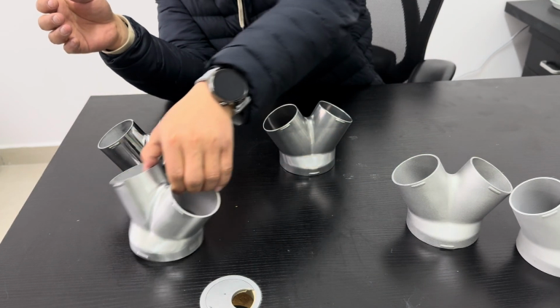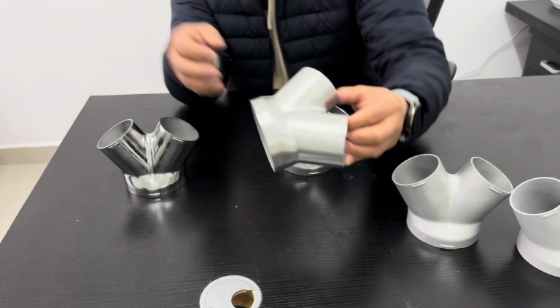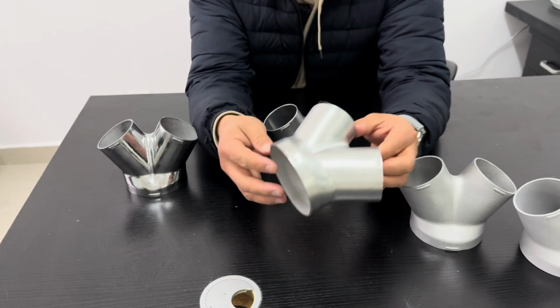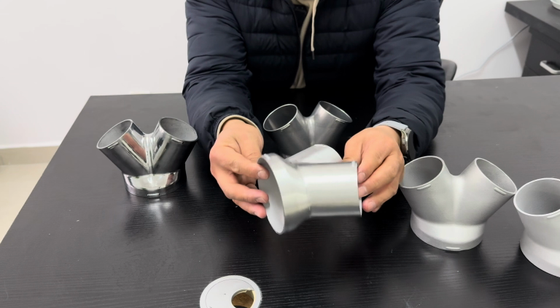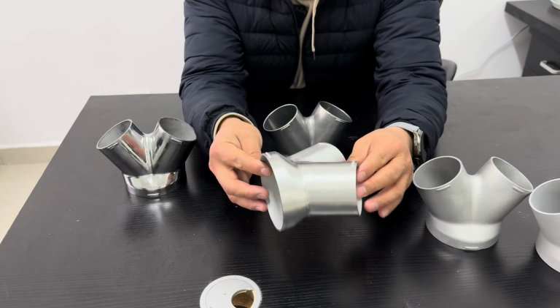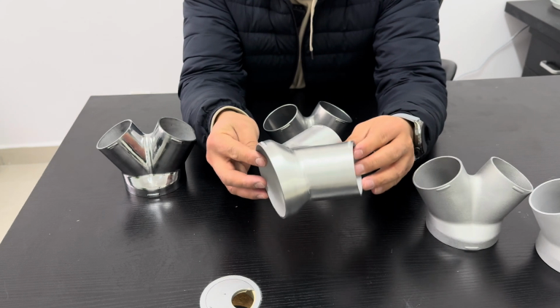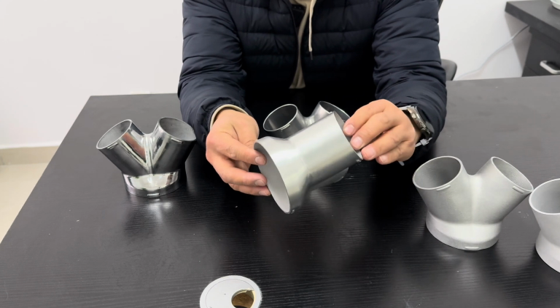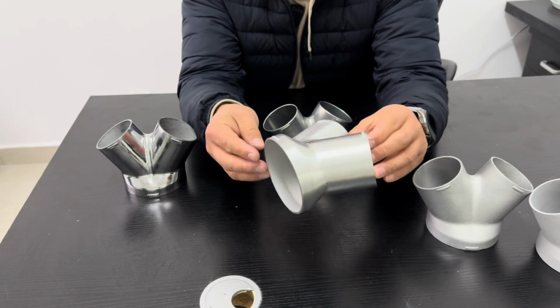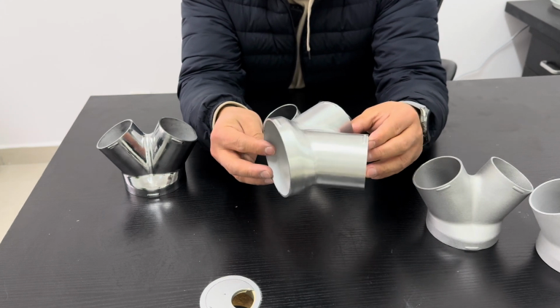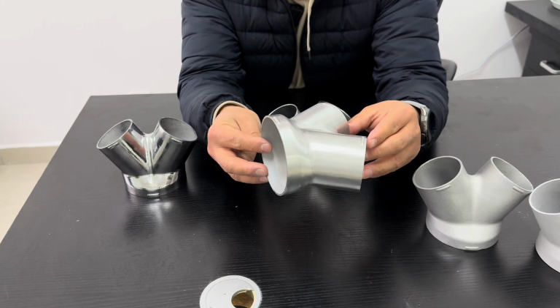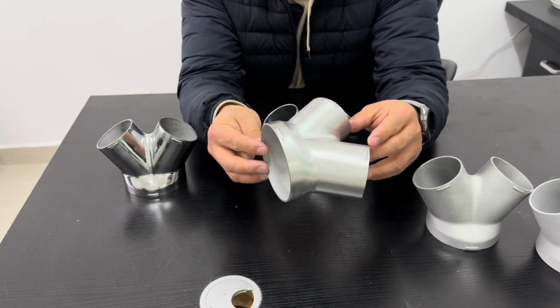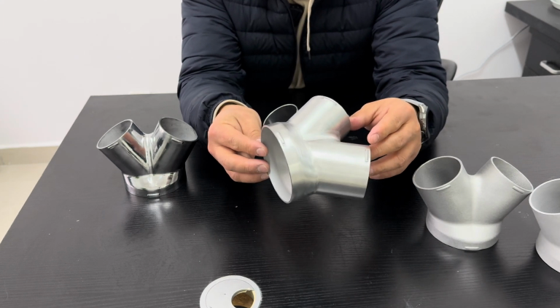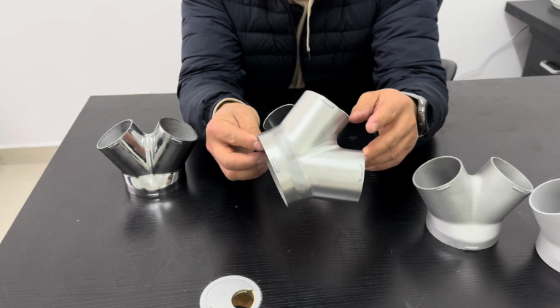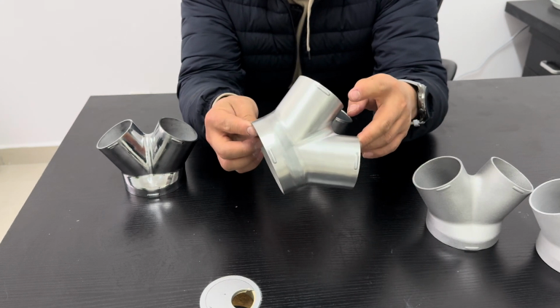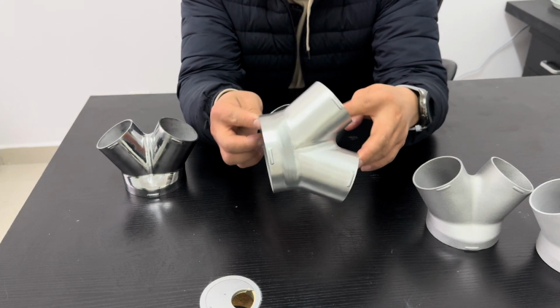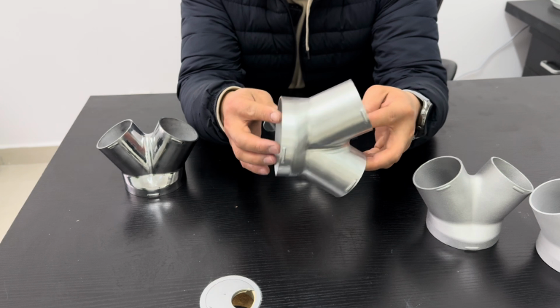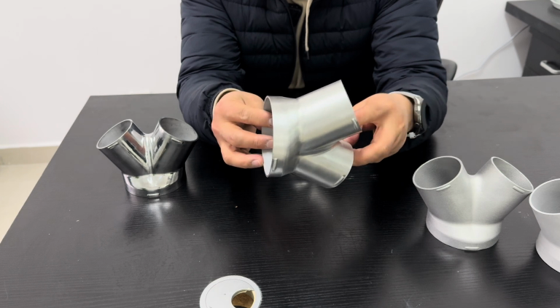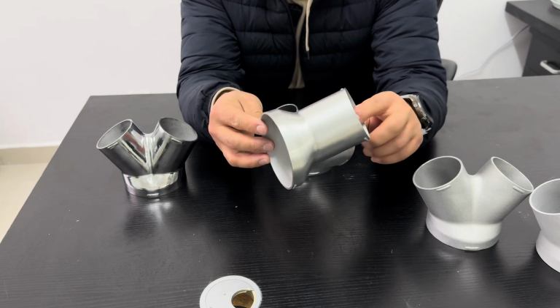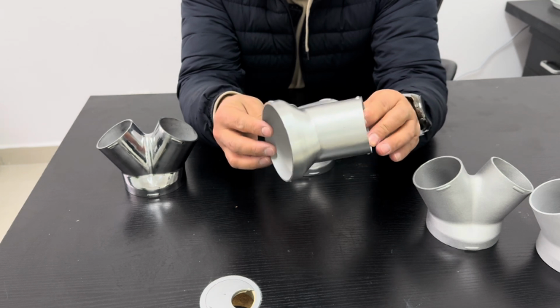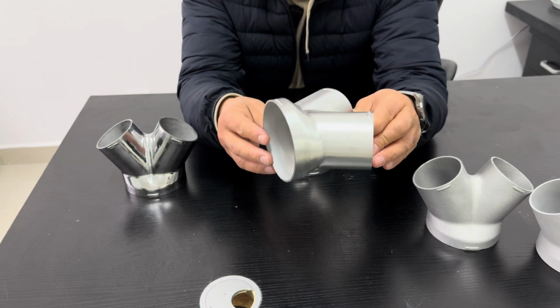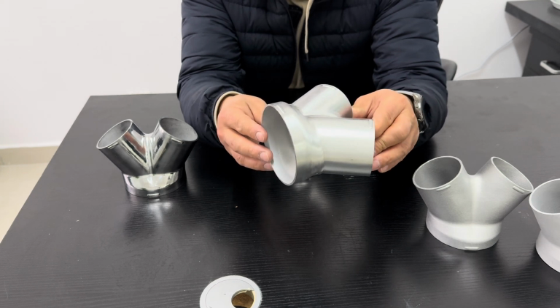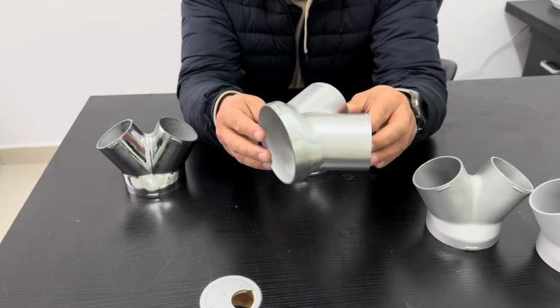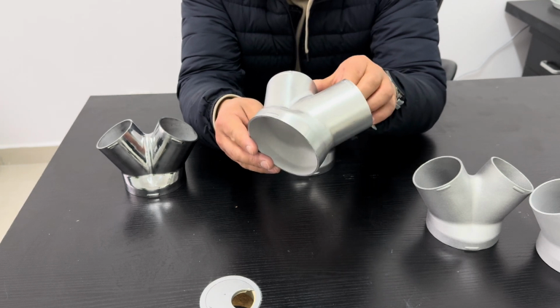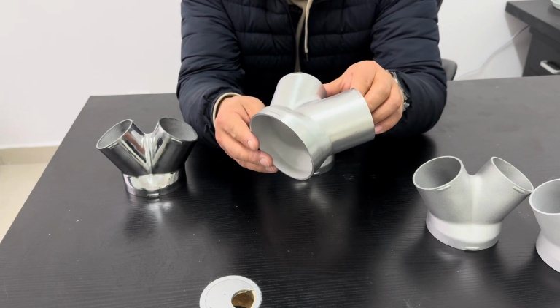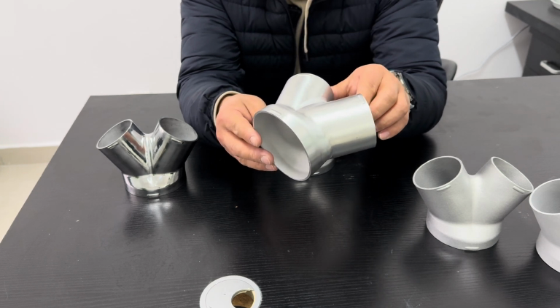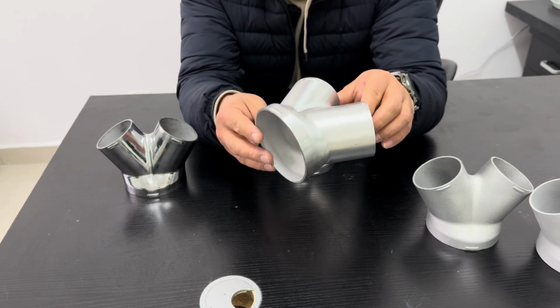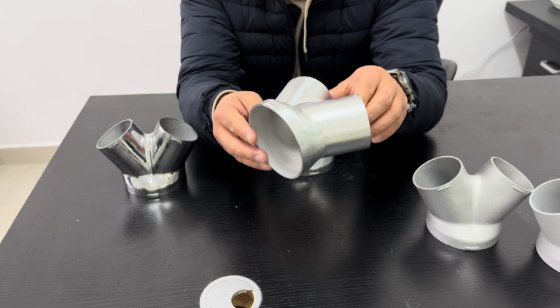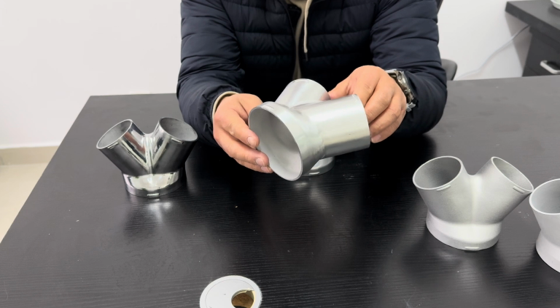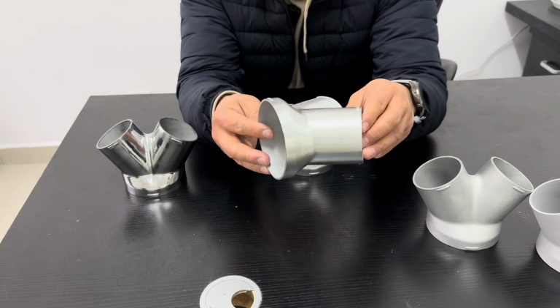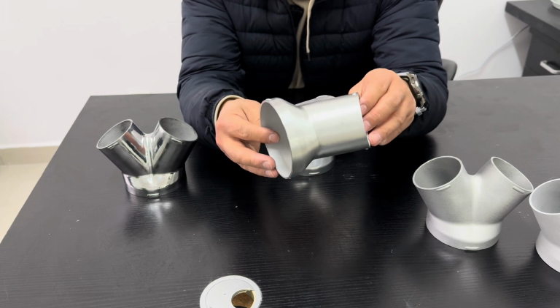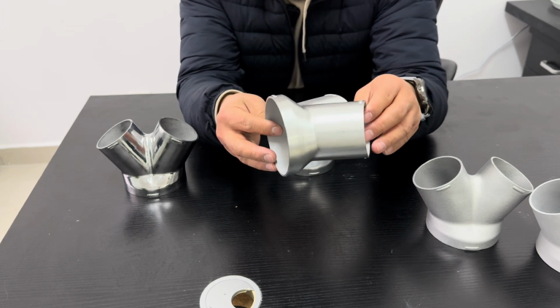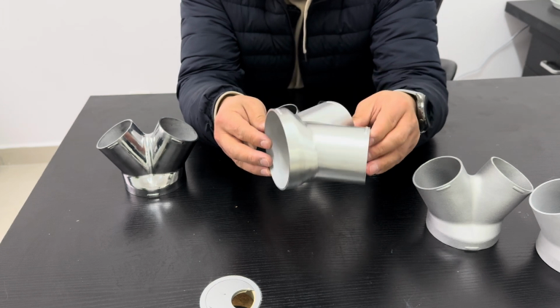This one is manual polishing. We are using a grinding tool to polish the surface, and it's smoother than the glass beading or sandblasting.